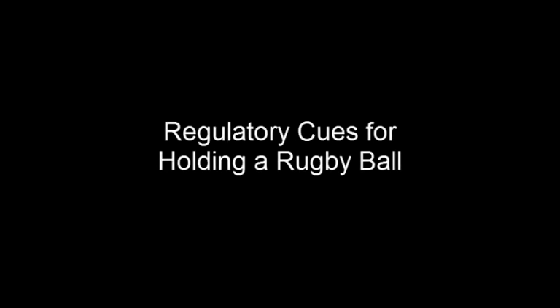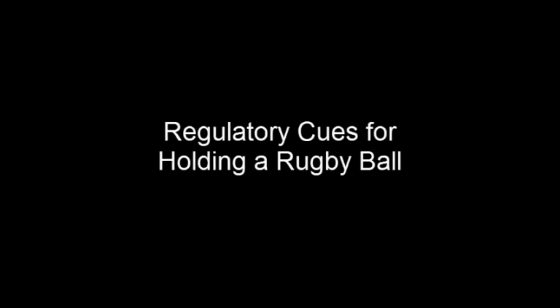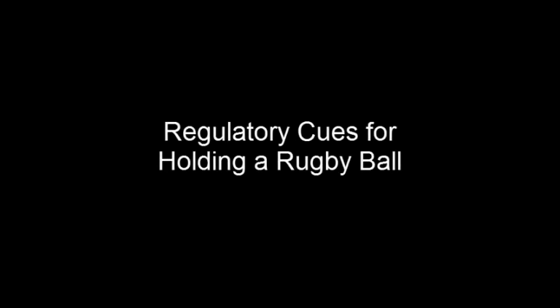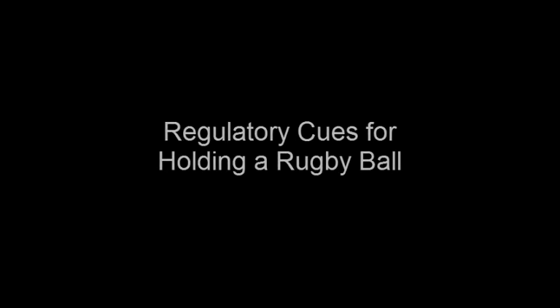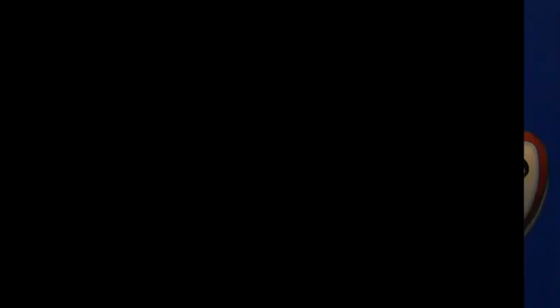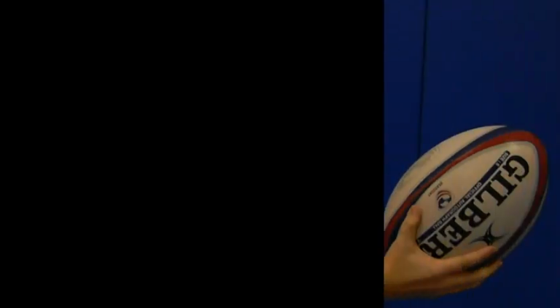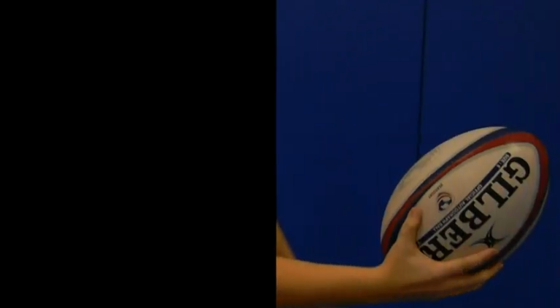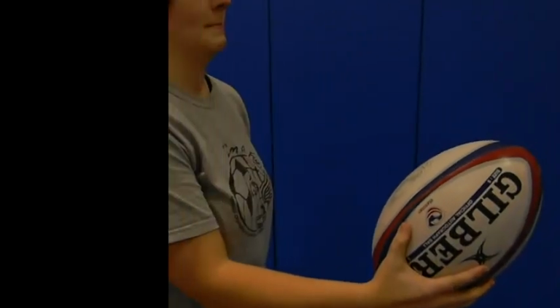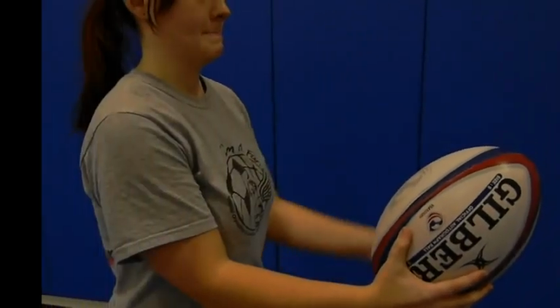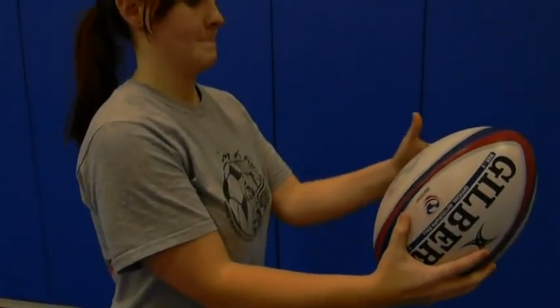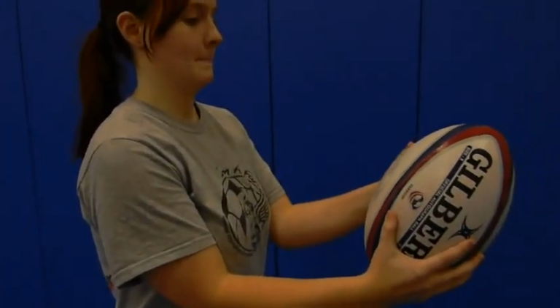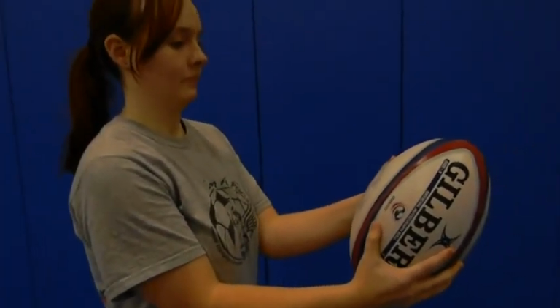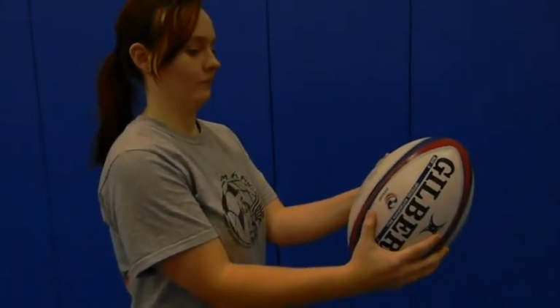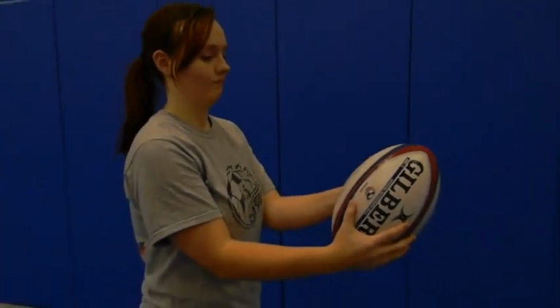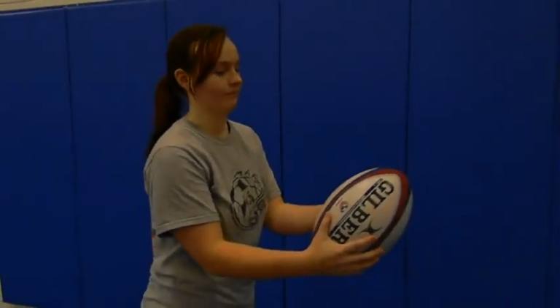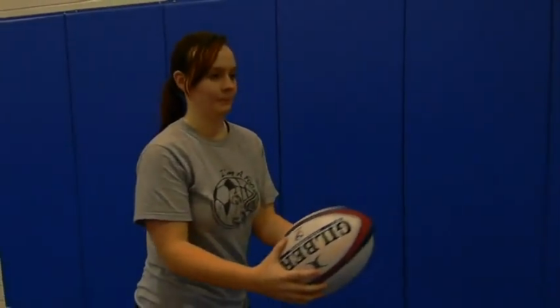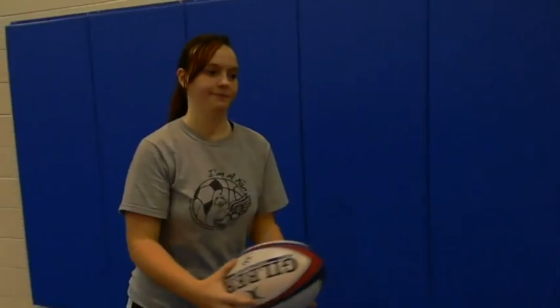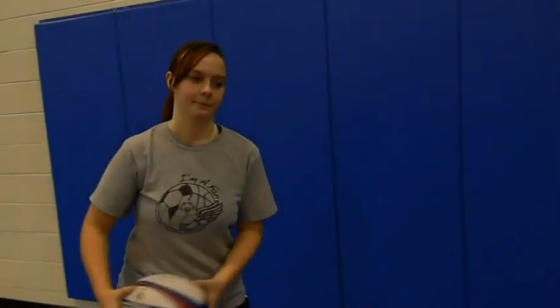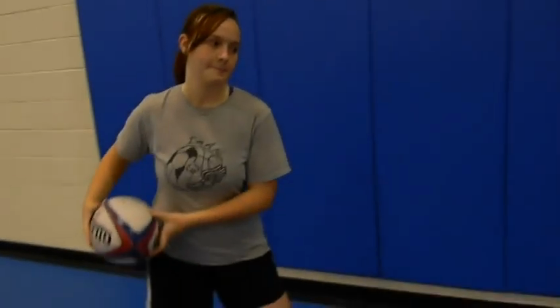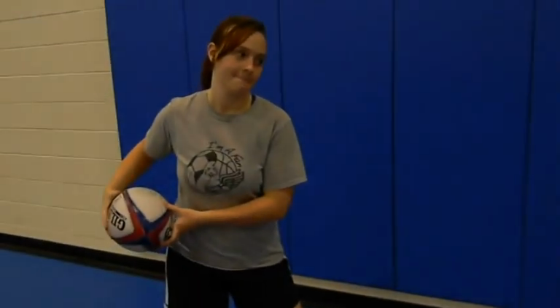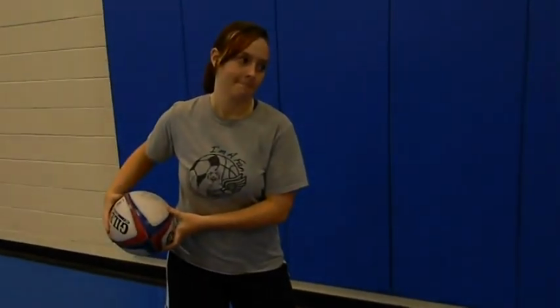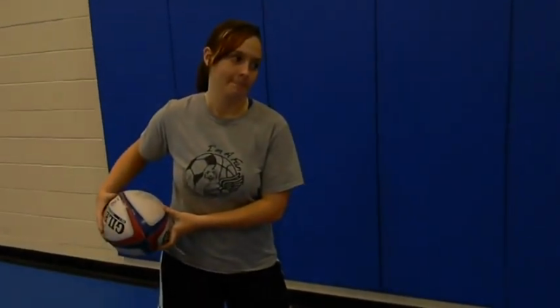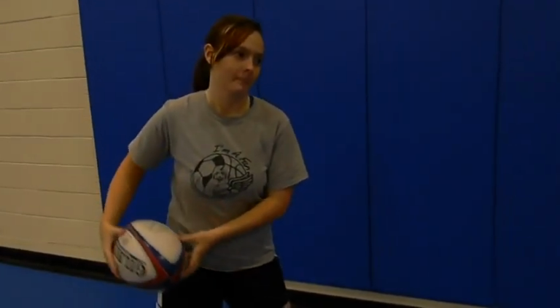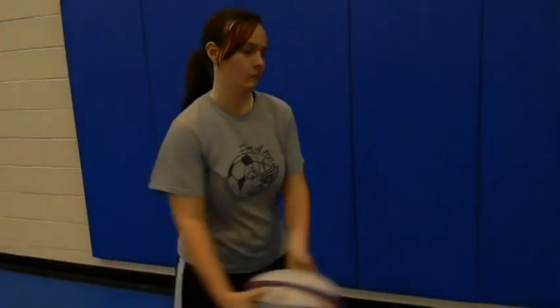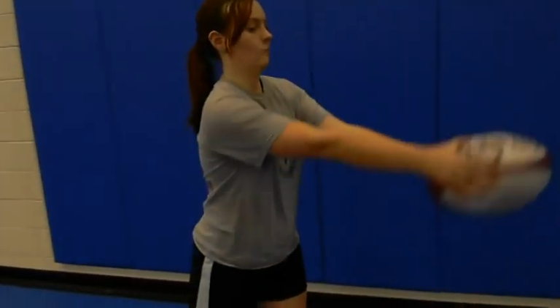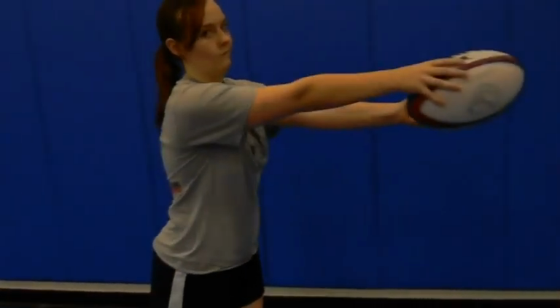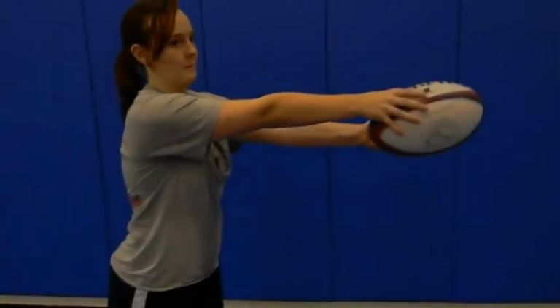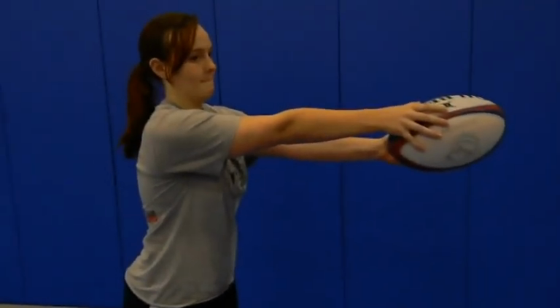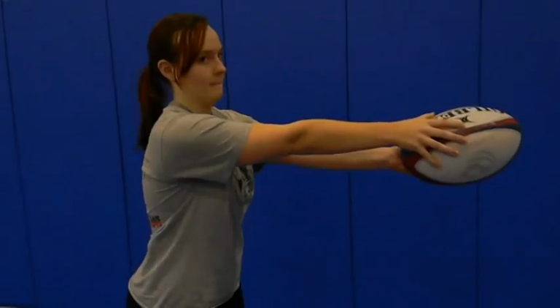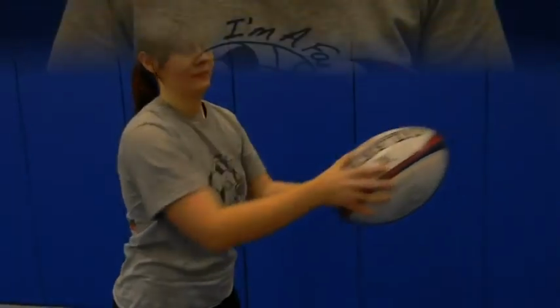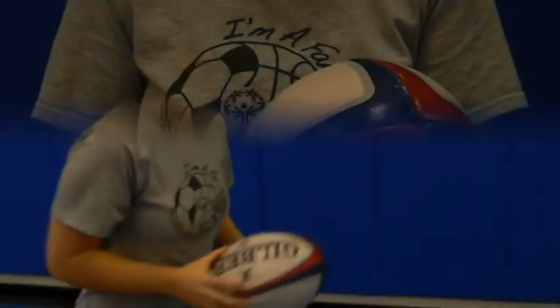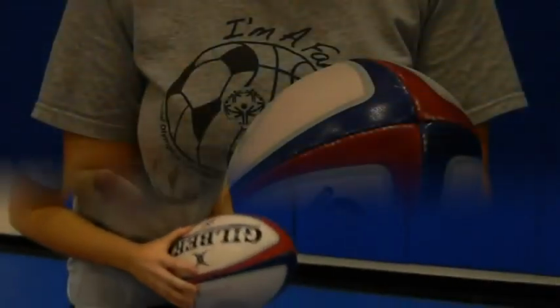Here are the regulatory cues for holding a rugby ball. First, place your dominant hand at the back of the ball and your other hand guiding it. Swing your arms back and follow through. Here it is again from another angle.